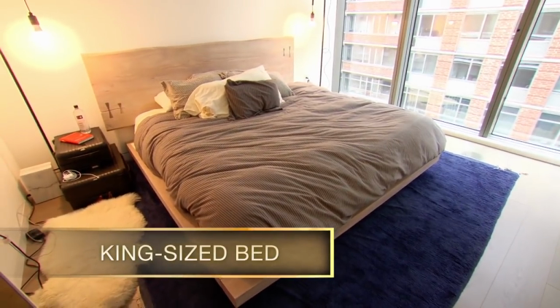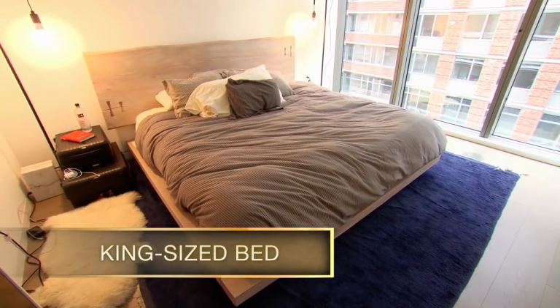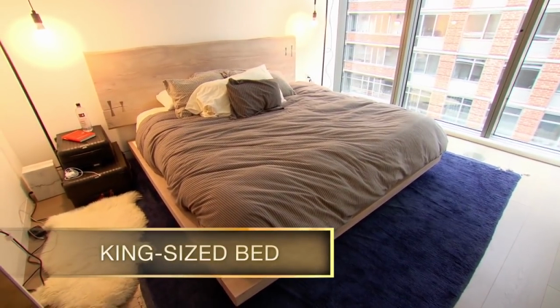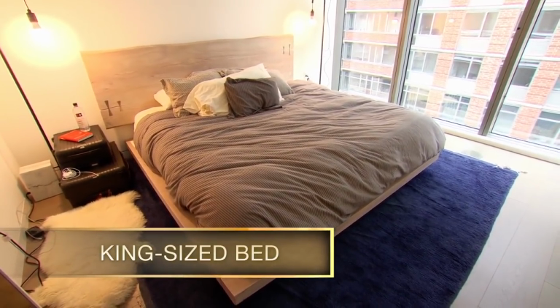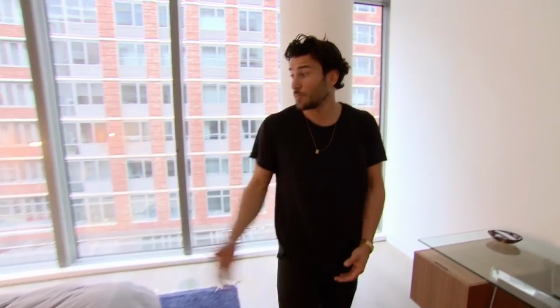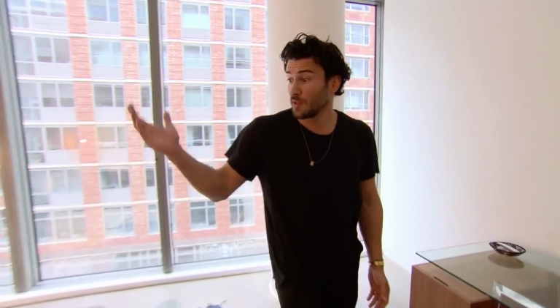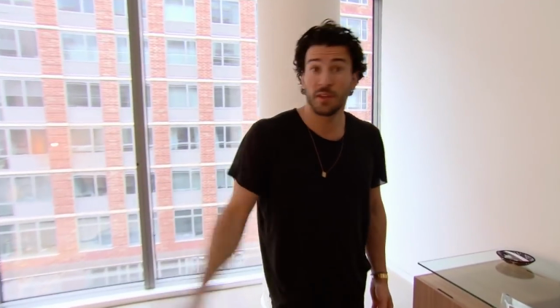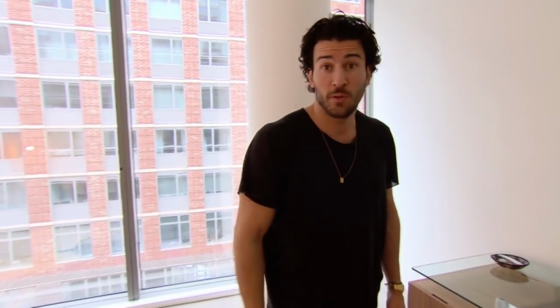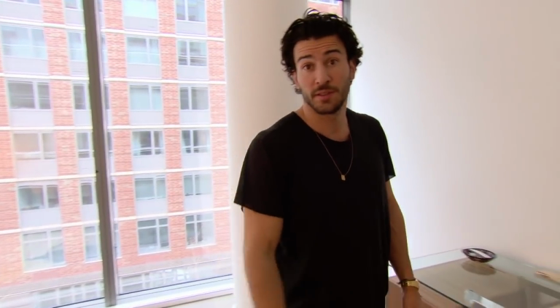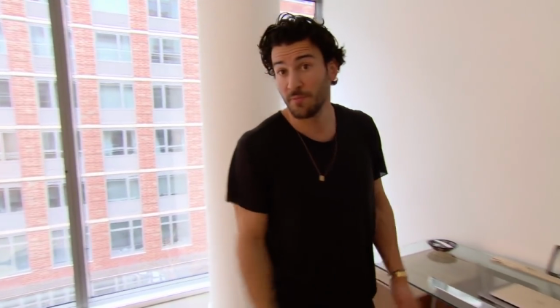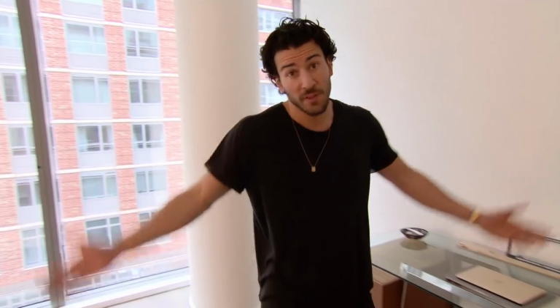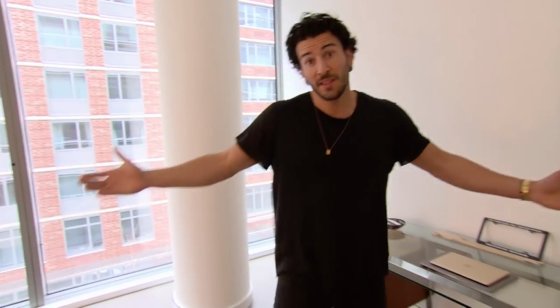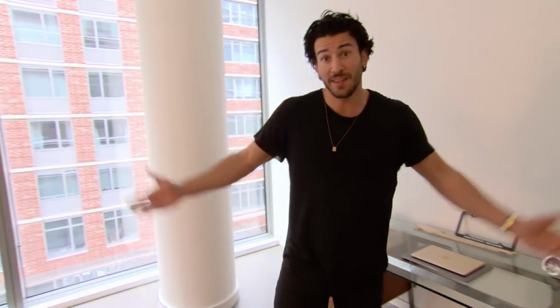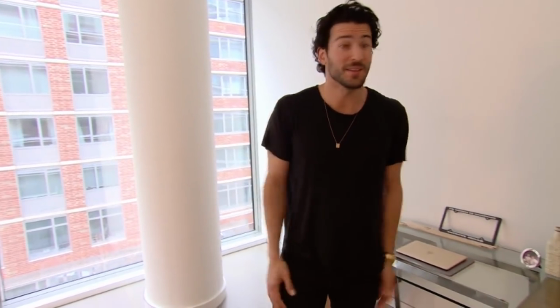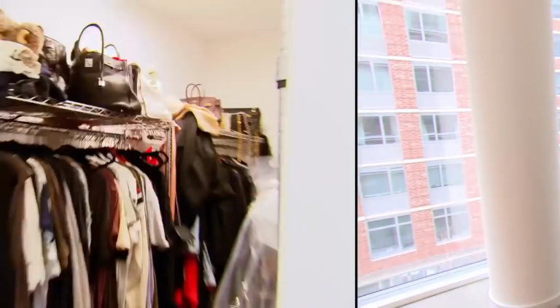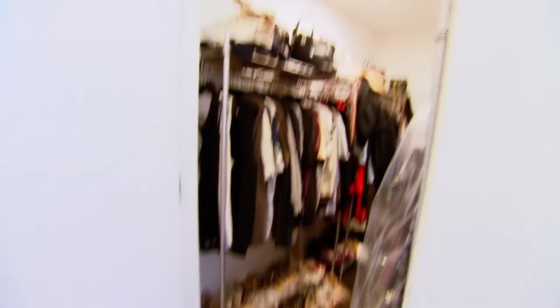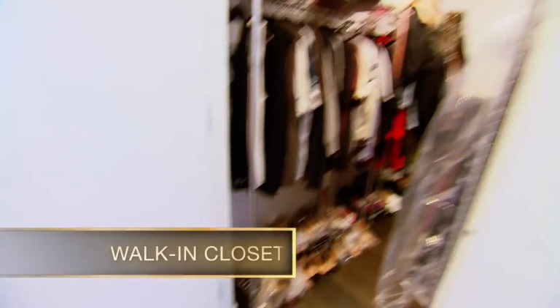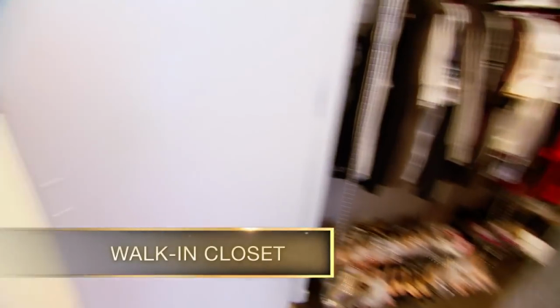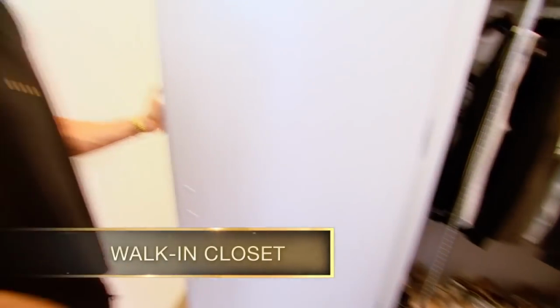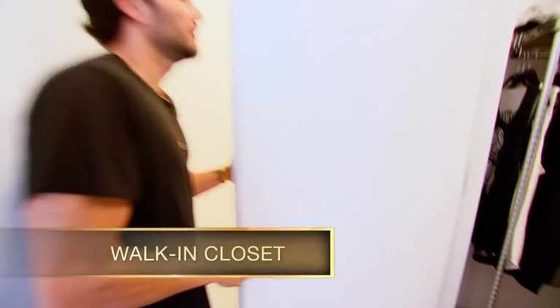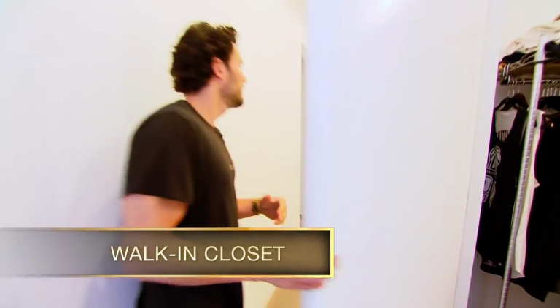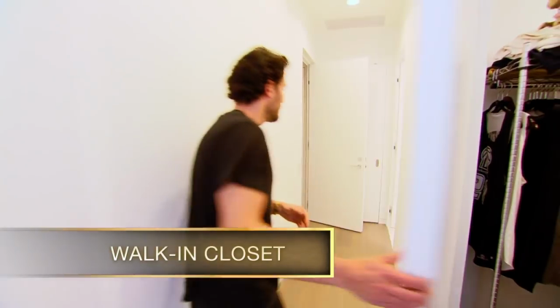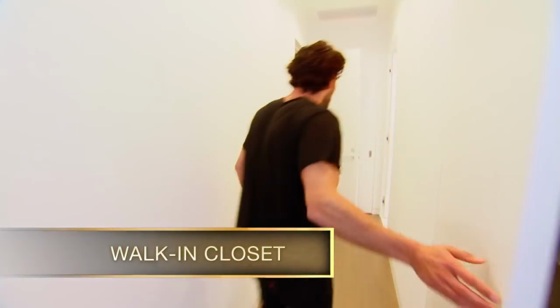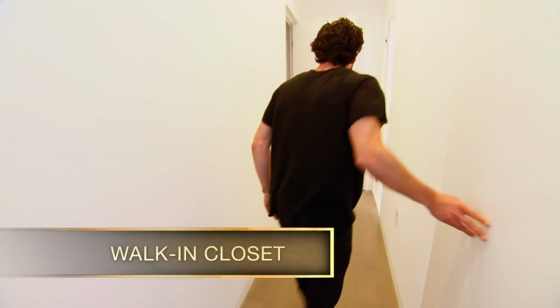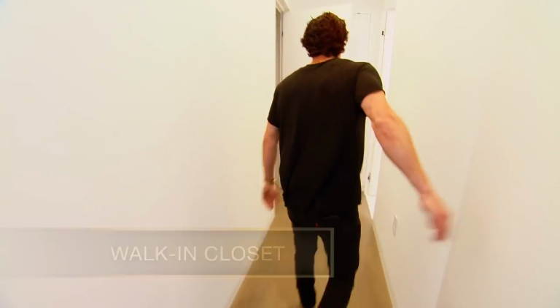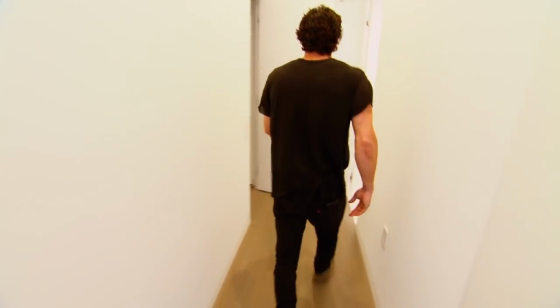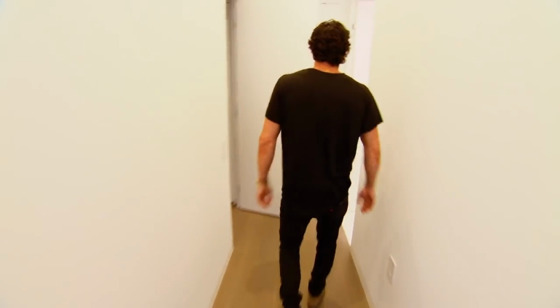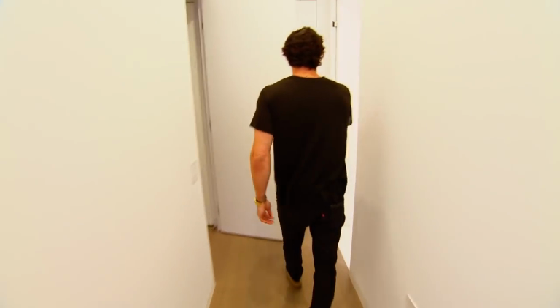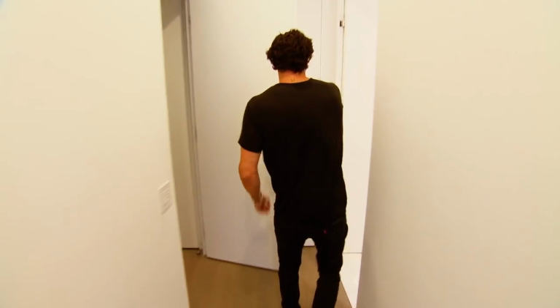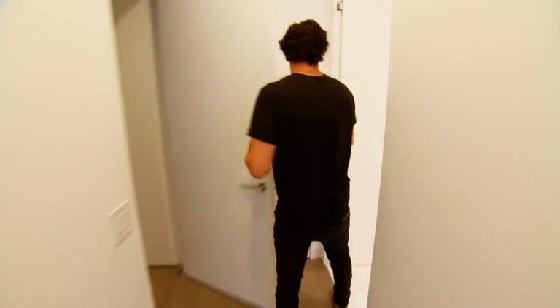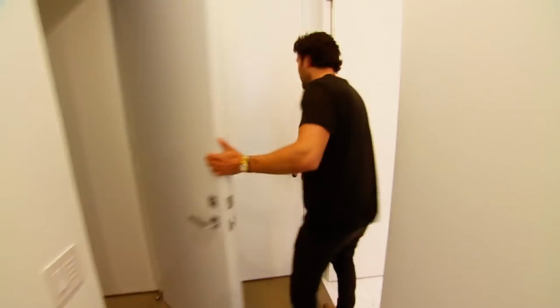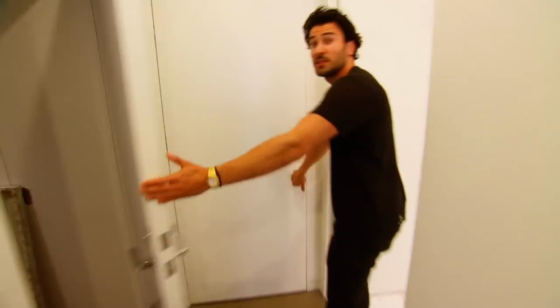Here's the master bedroom — king-size bed. Out in the suburbs everyone has one in their master, but in New York City my old apartment only fit a queen, so I'm feeling like a king here. Nice walk-in closet, a bit temporary and messy now, but gets the job done. Another closet here too.